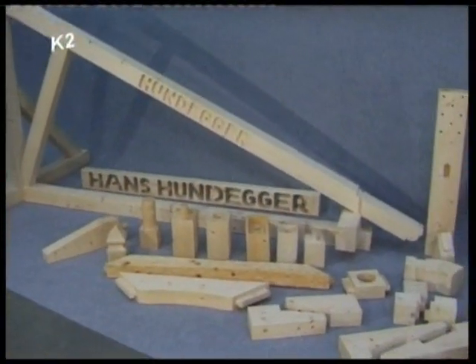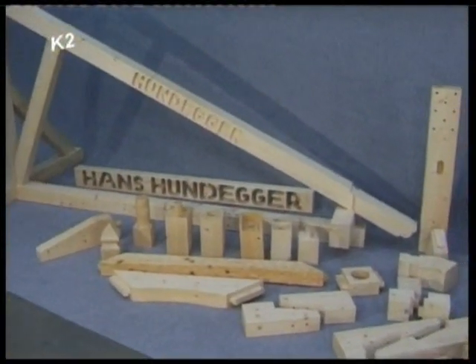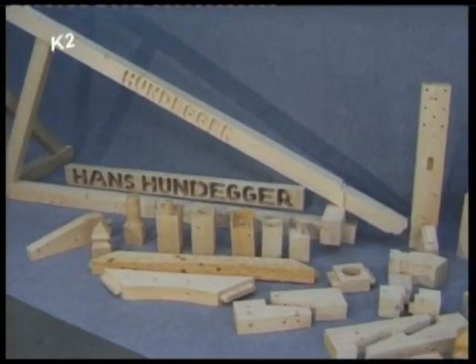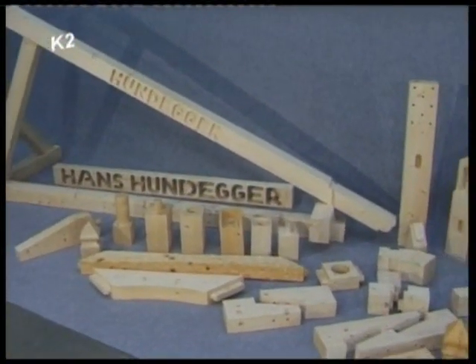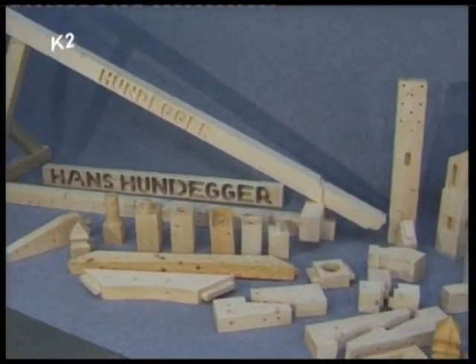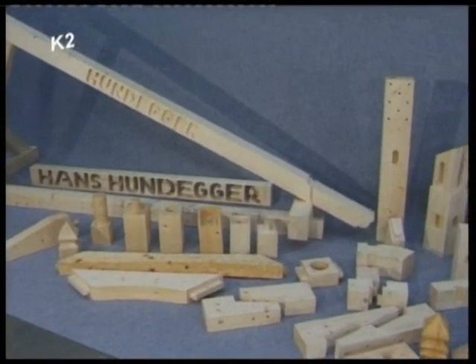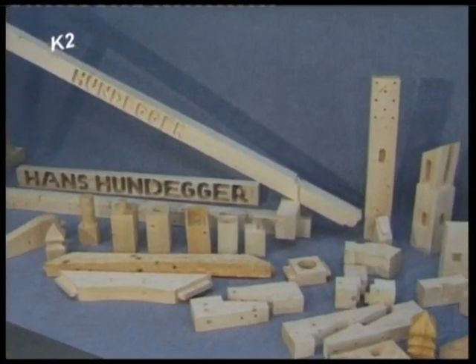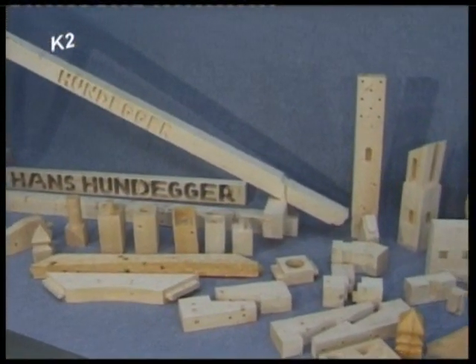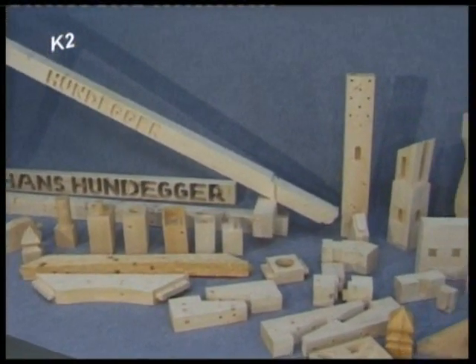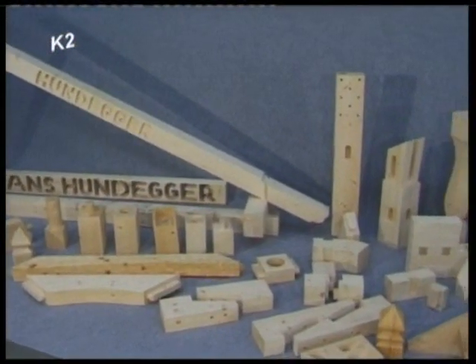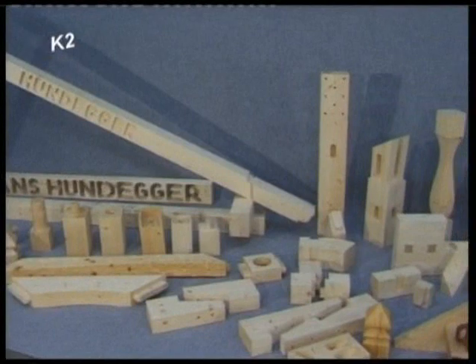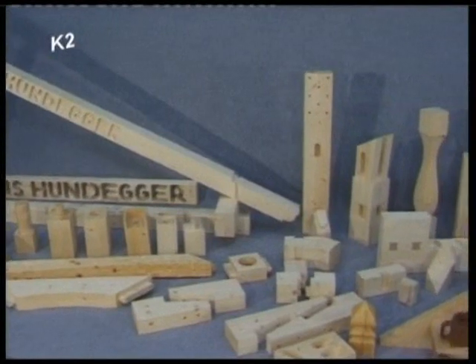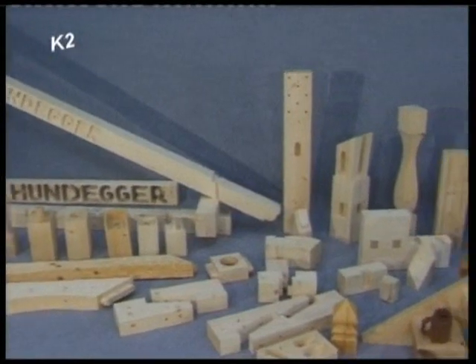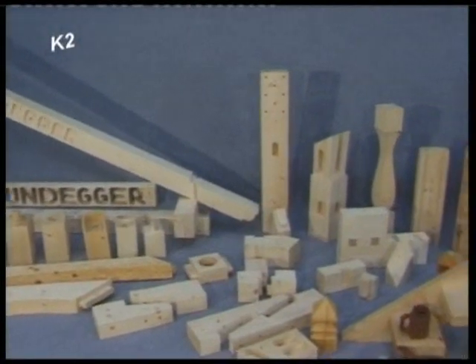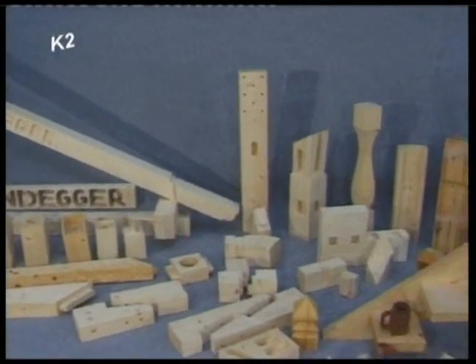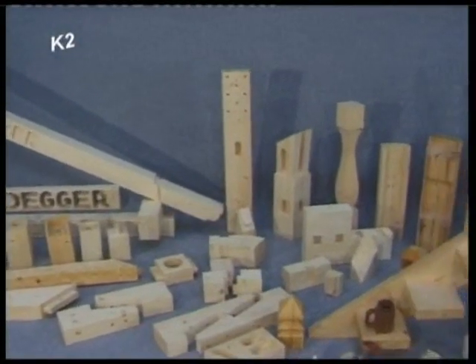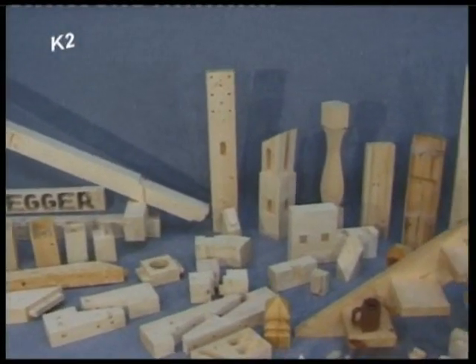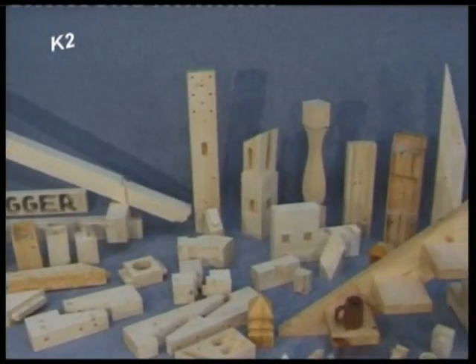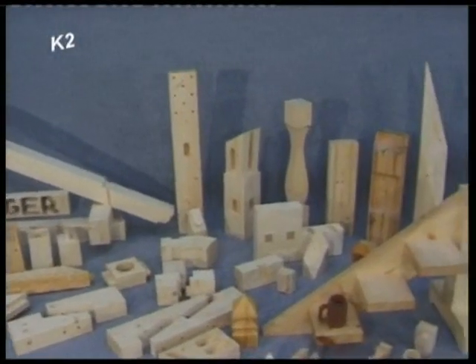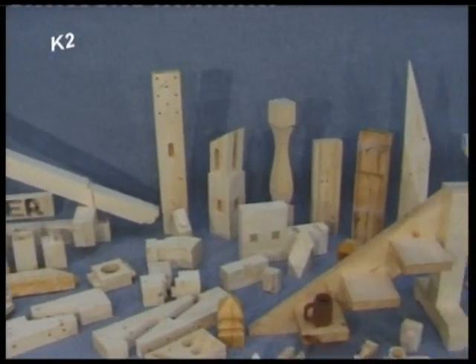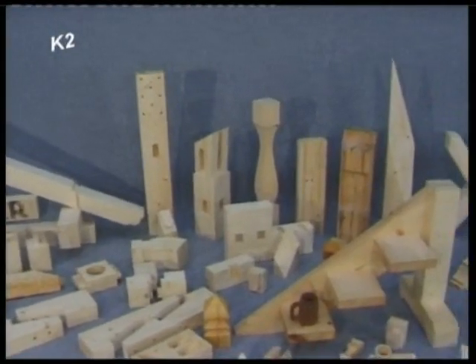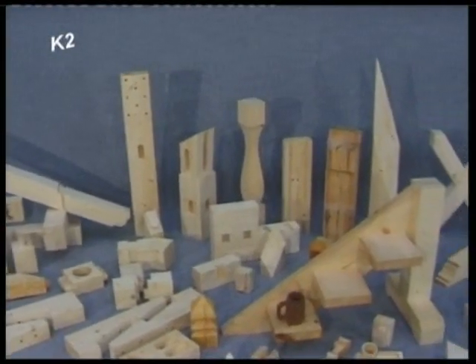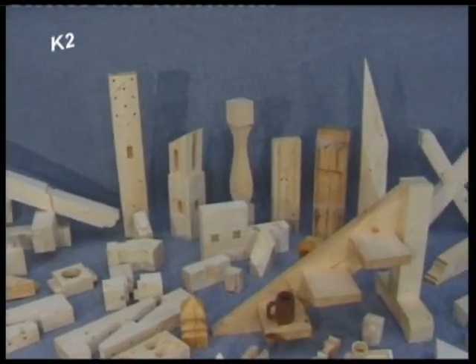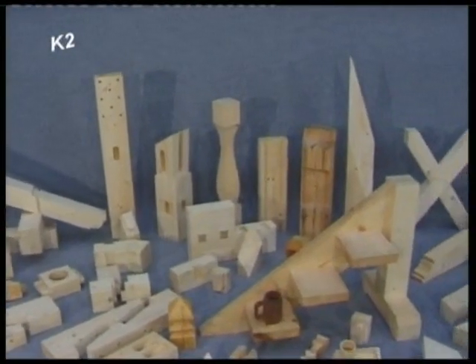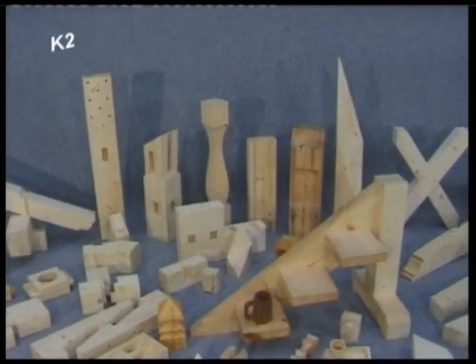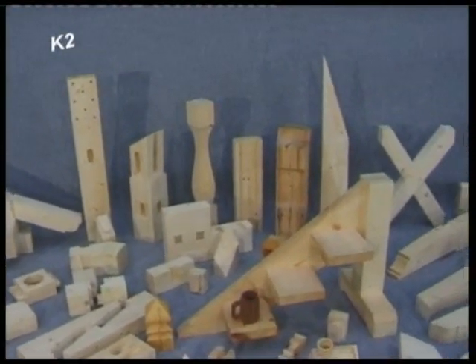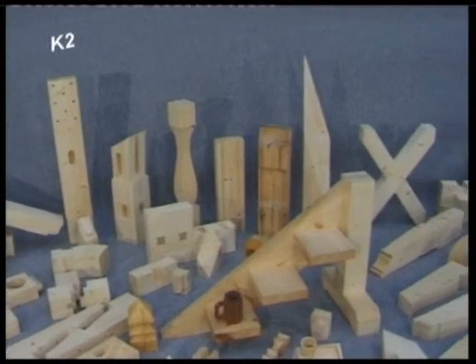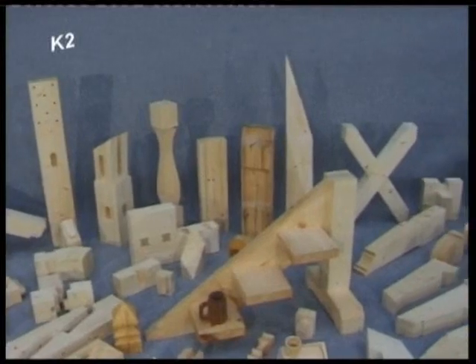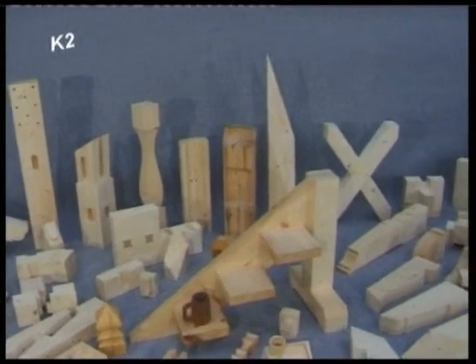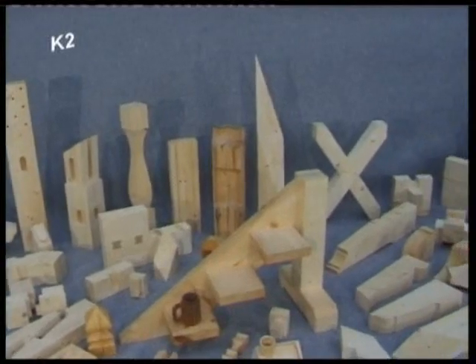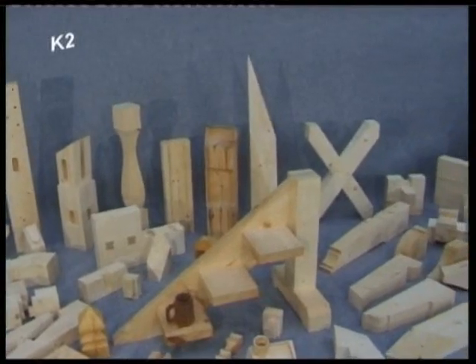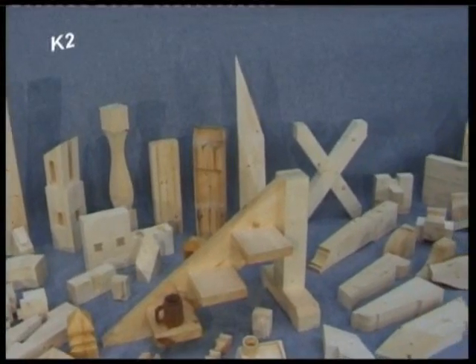These were just a few examples that demonstrate the versatility of the Hundecker K2 machine. The machine can be configured with the tooling required by each individual customer.